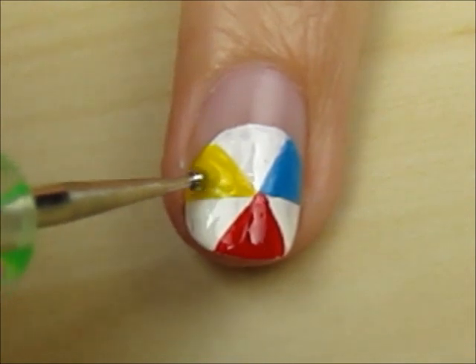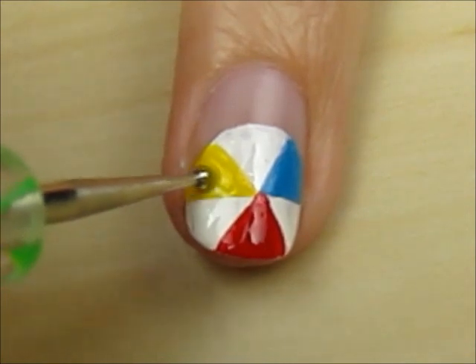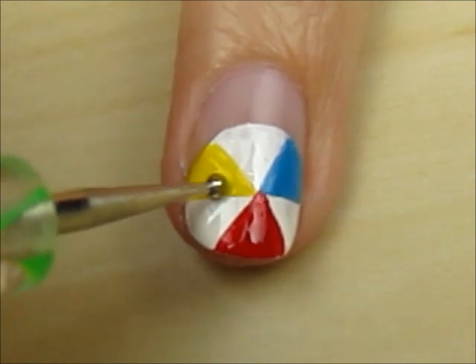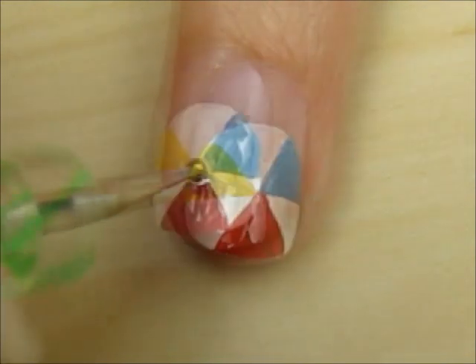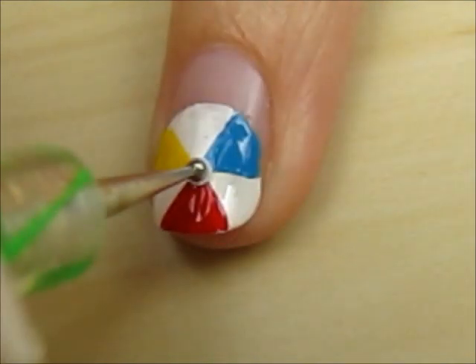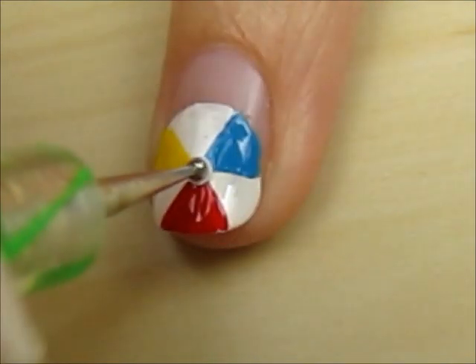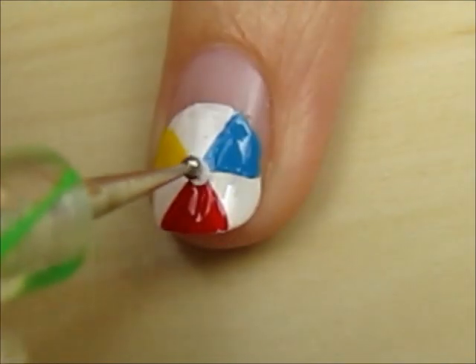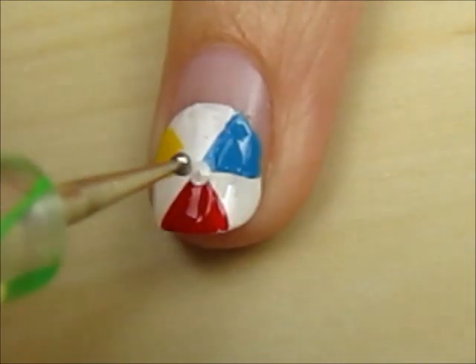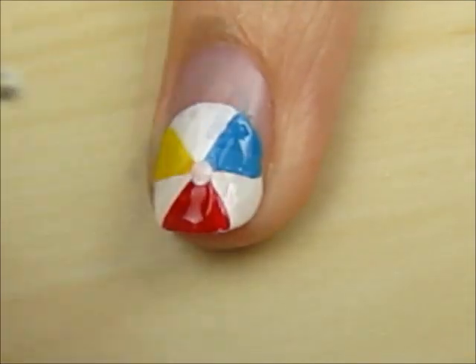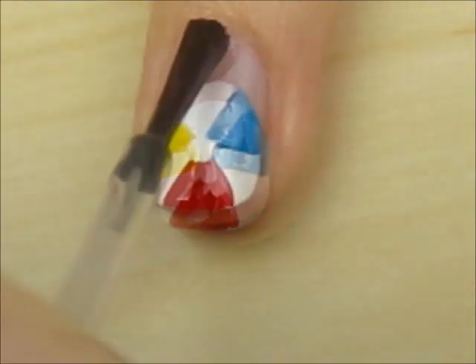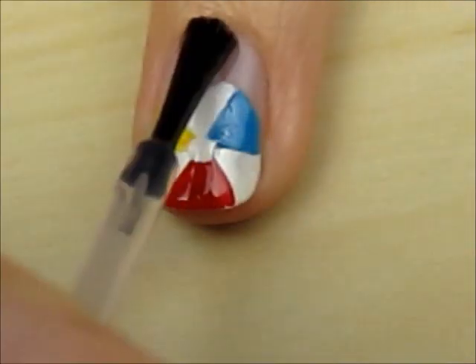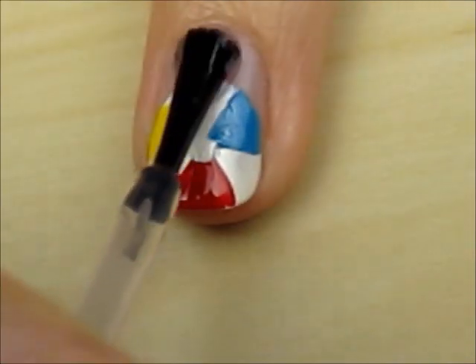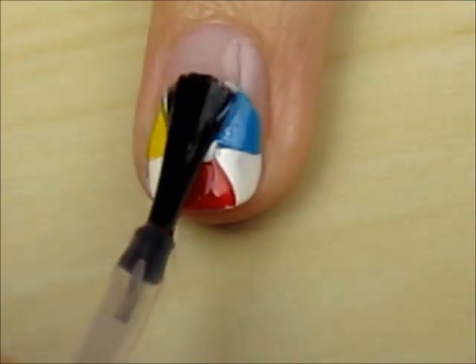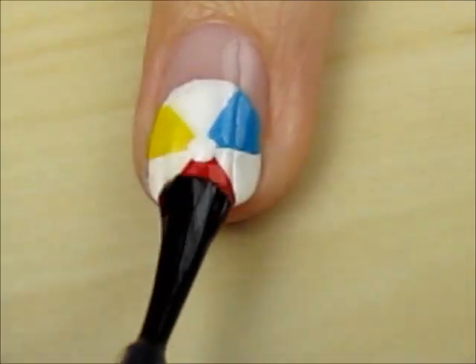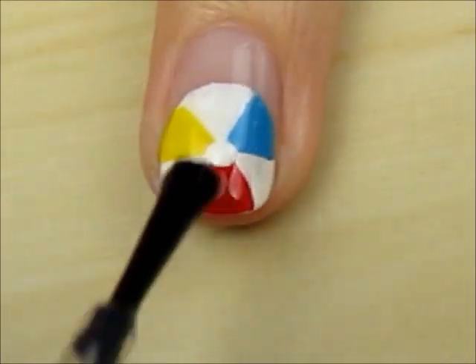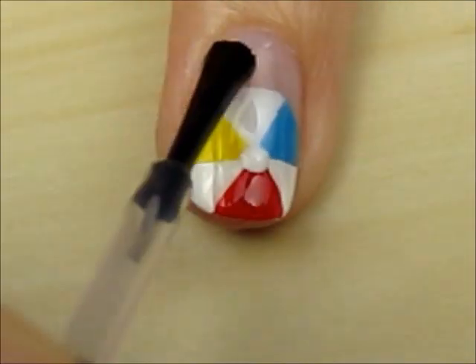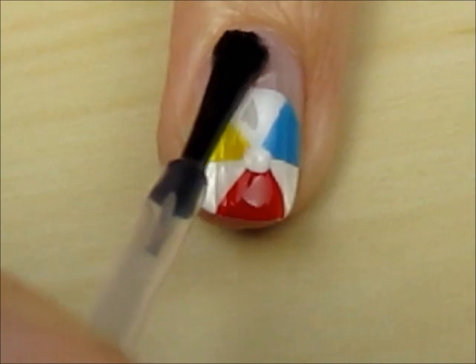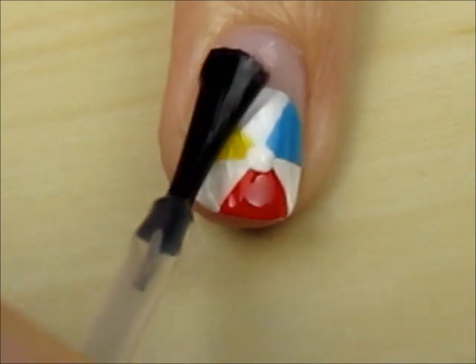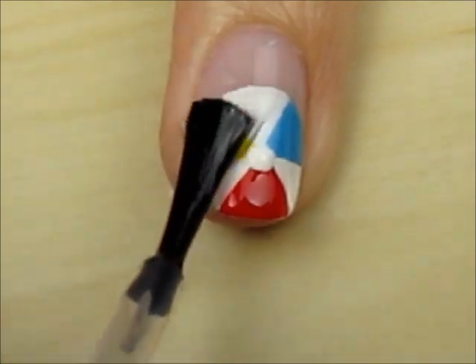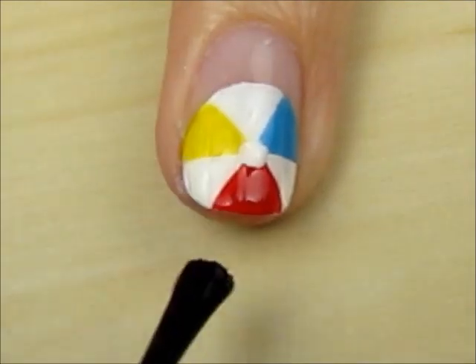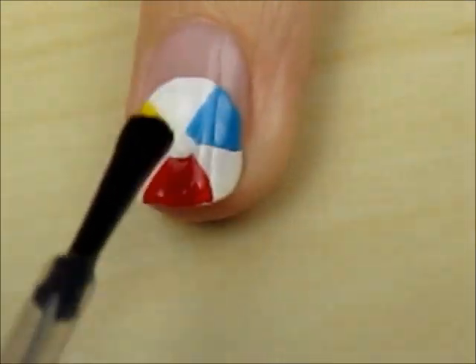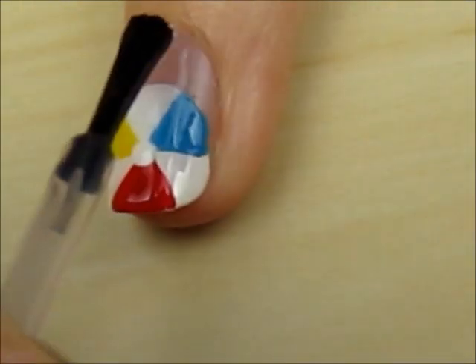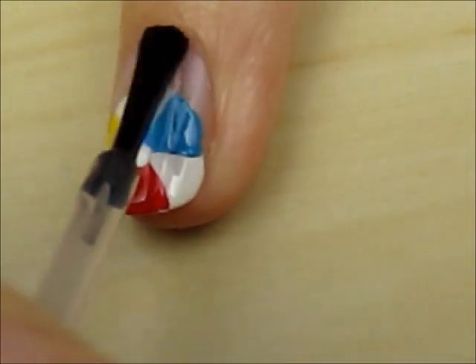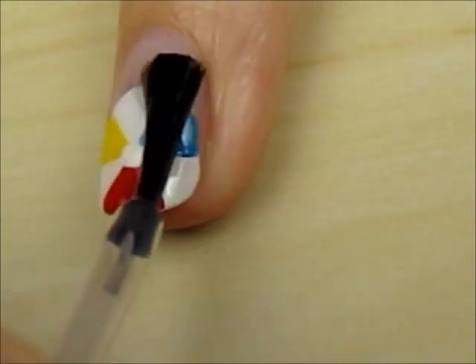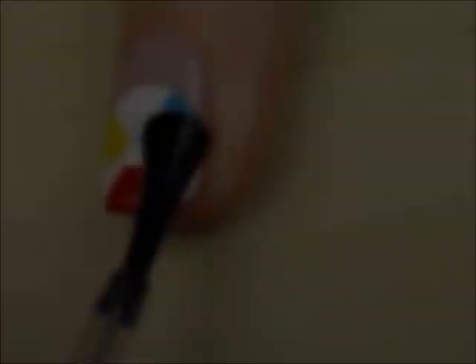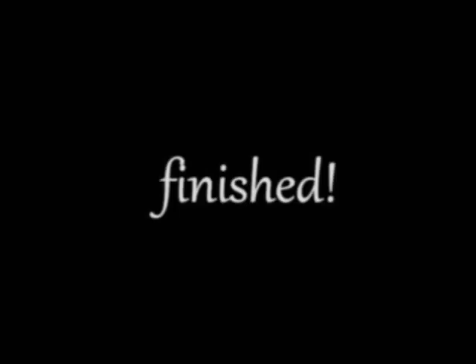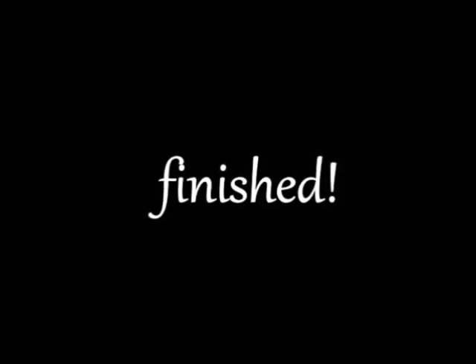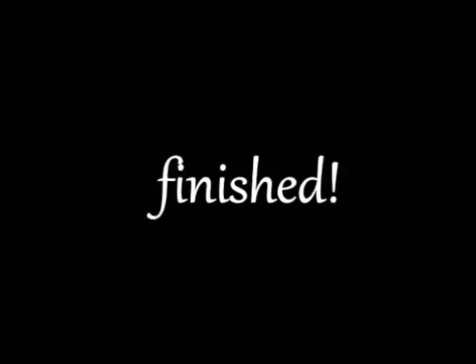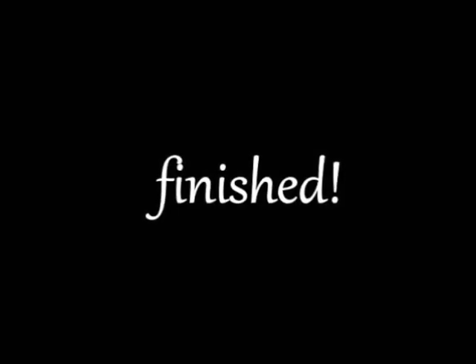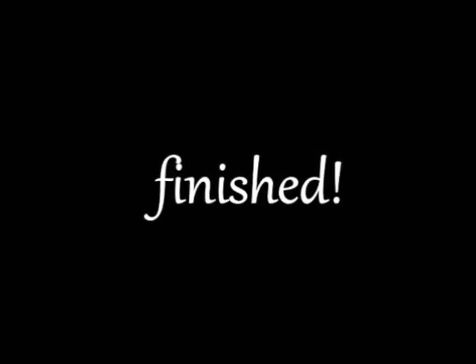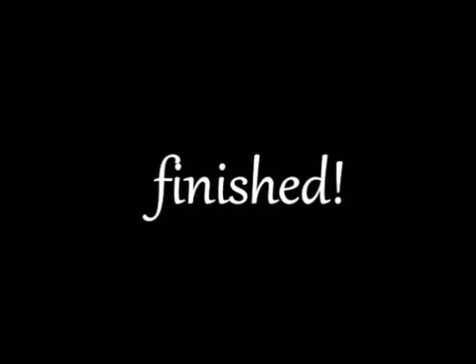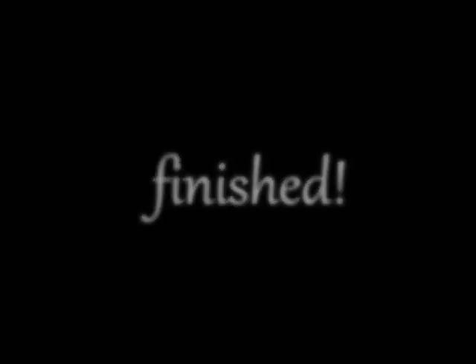Add a small white circle to the middle of the ball and finish off with a fast drying top coat to seal in your design and add a beautiful shine. And that's it.